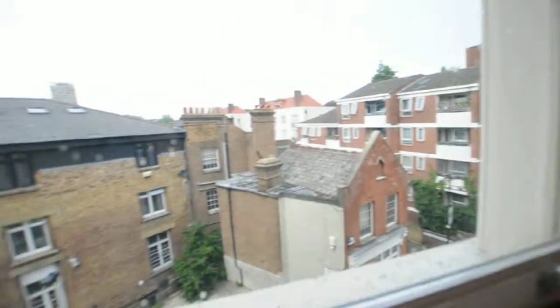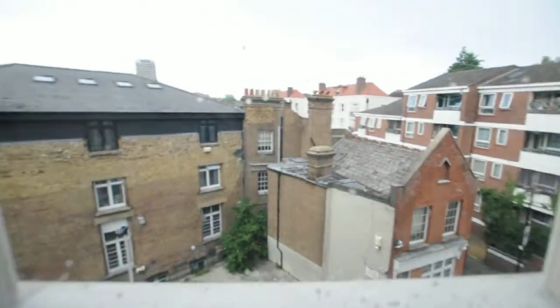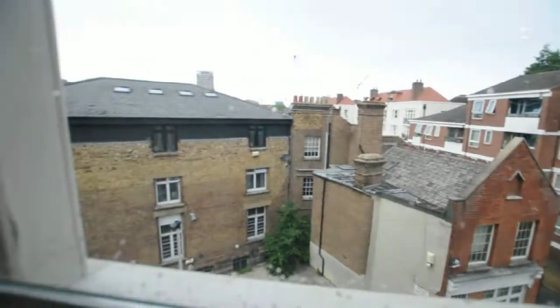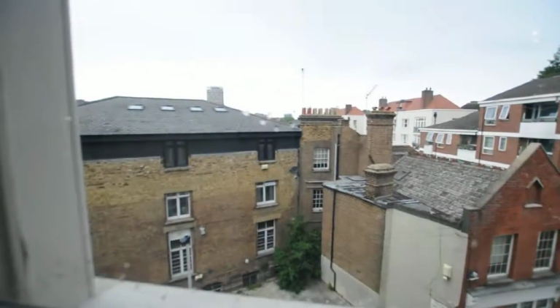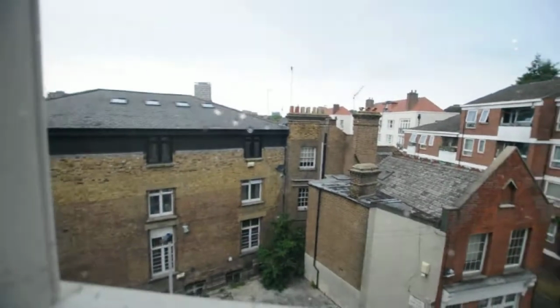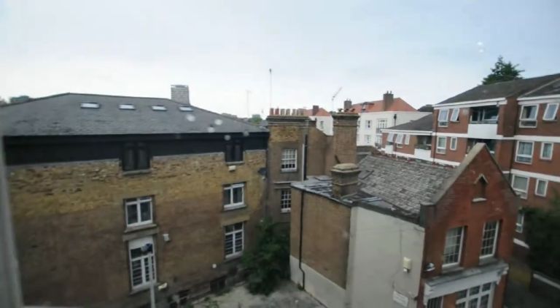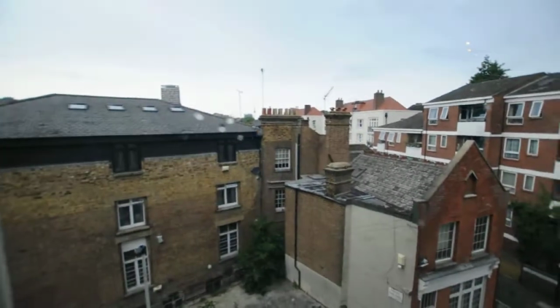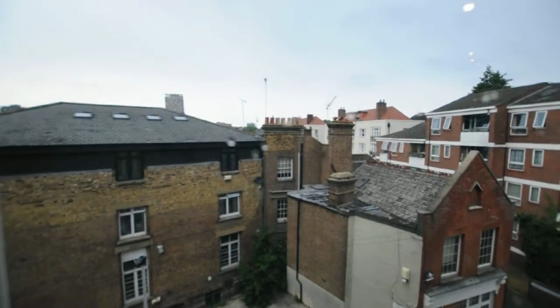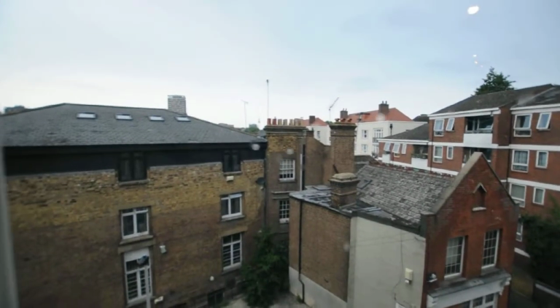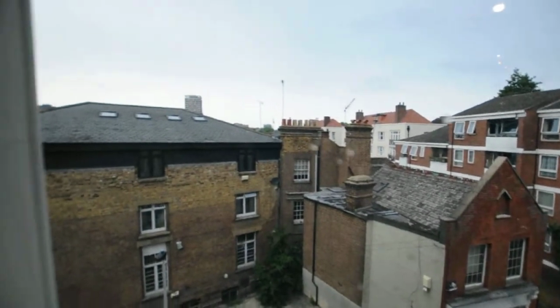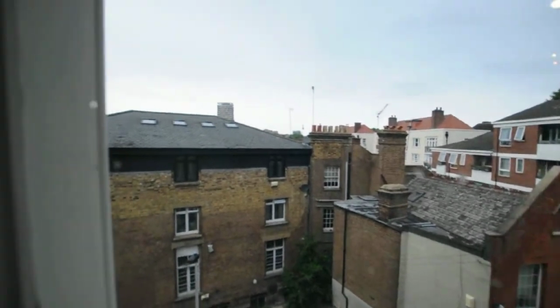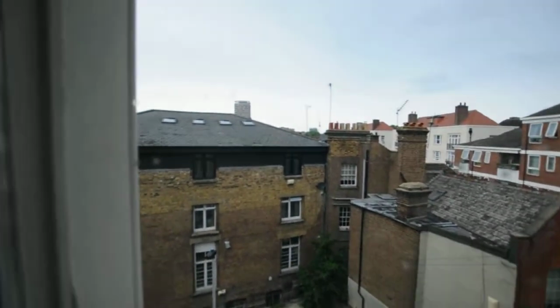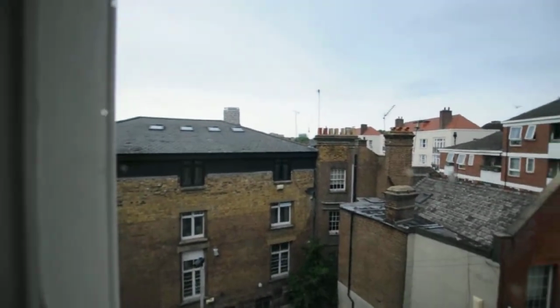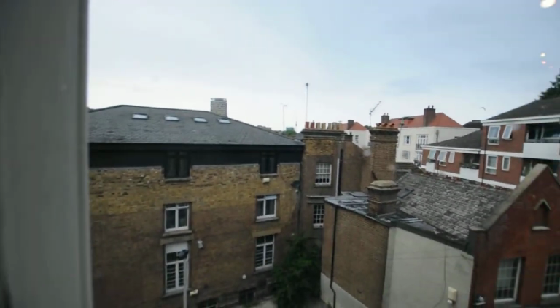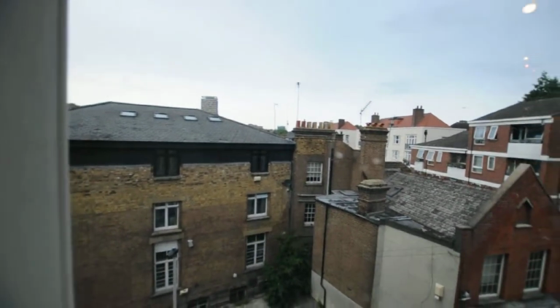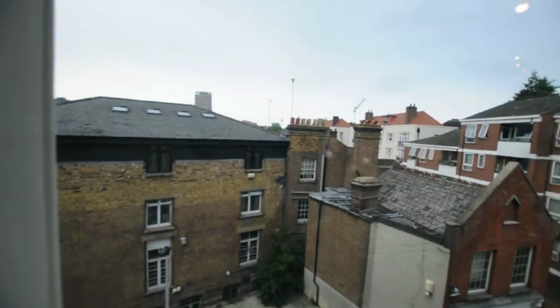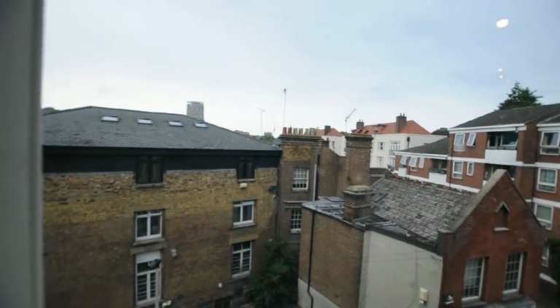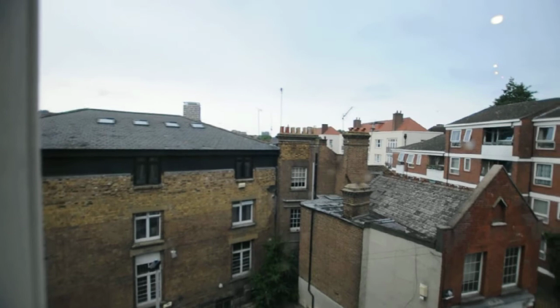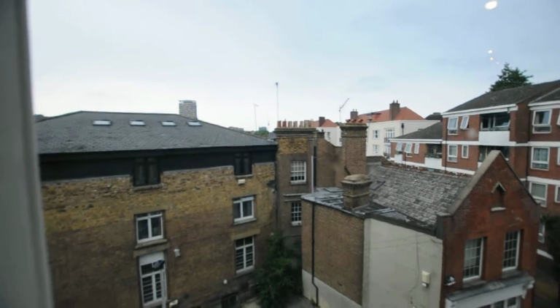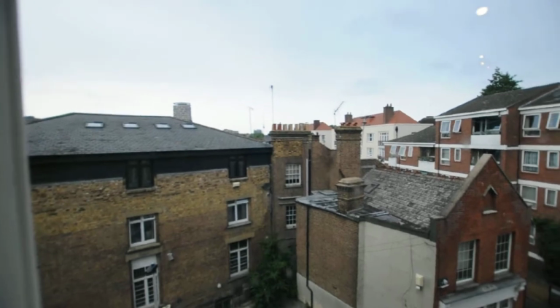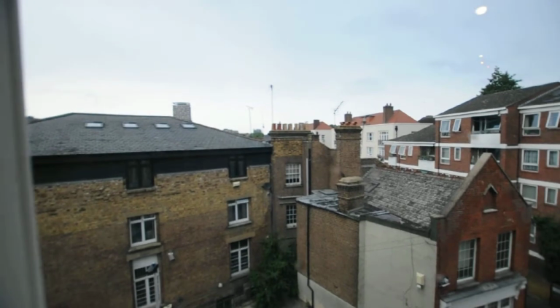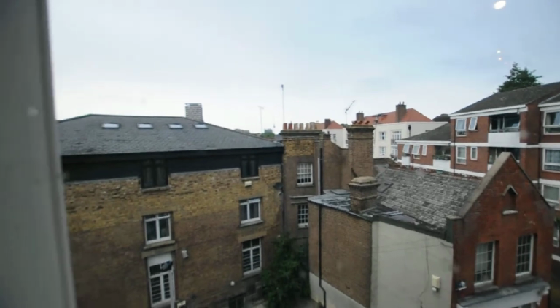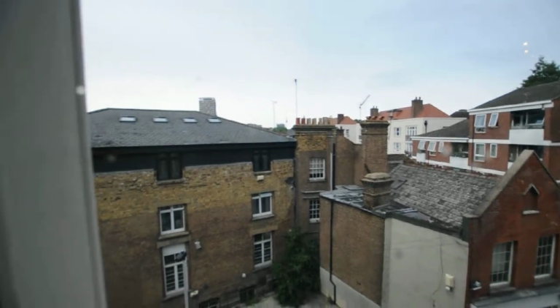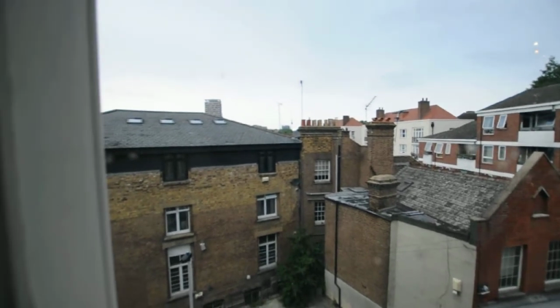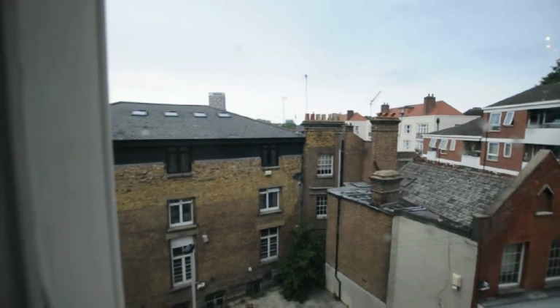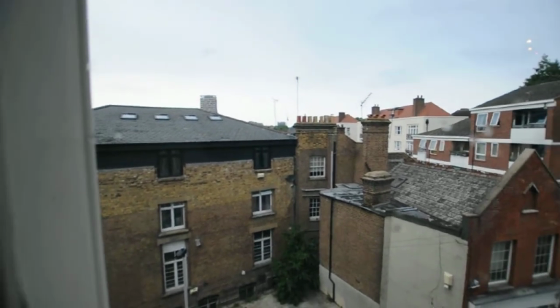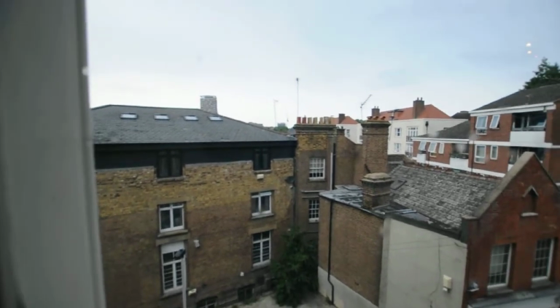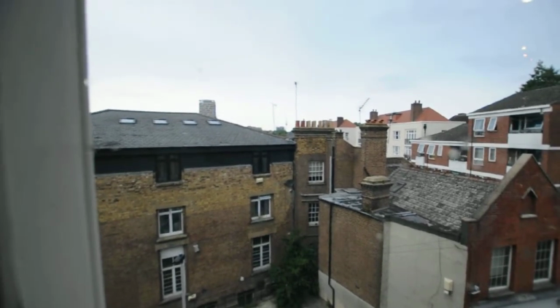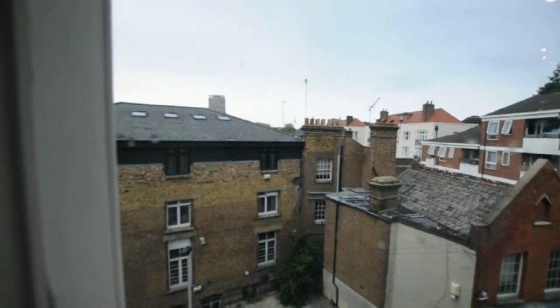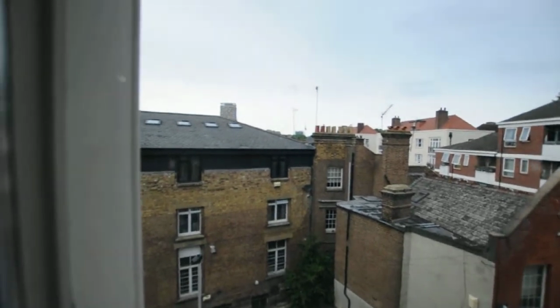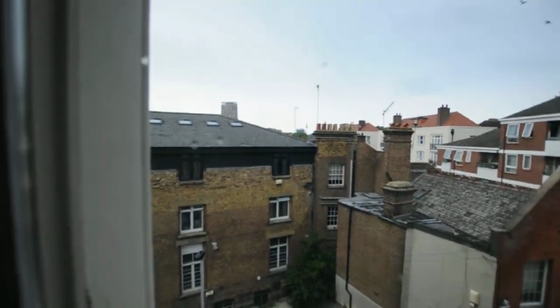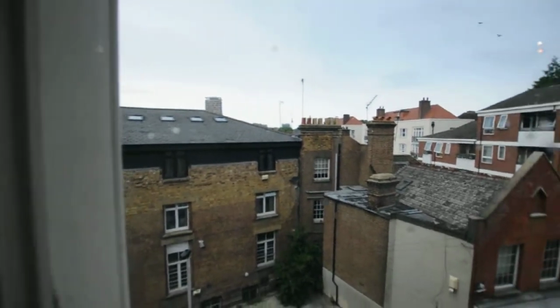So the view from the window is this. We're at the back of the building here, so there's very little road noise from Ruffington Green Road itself.